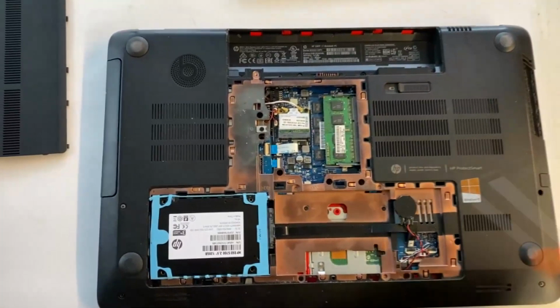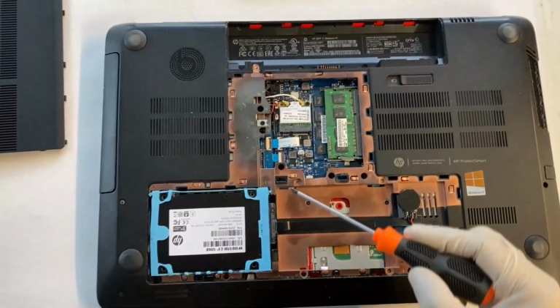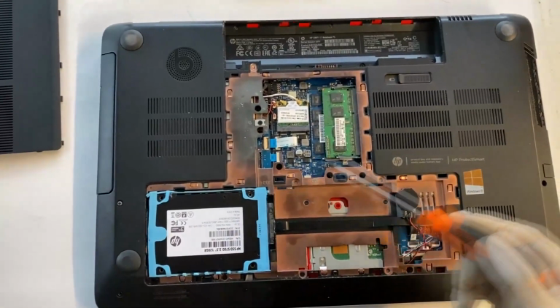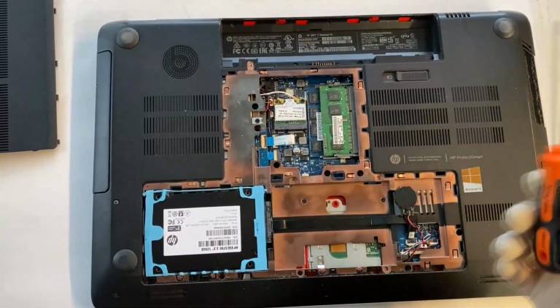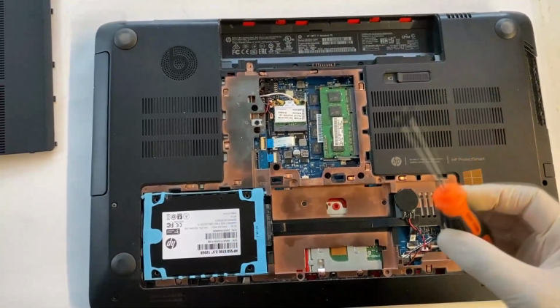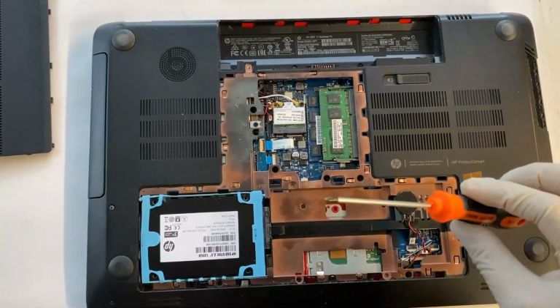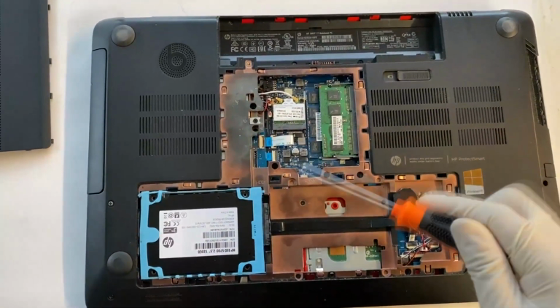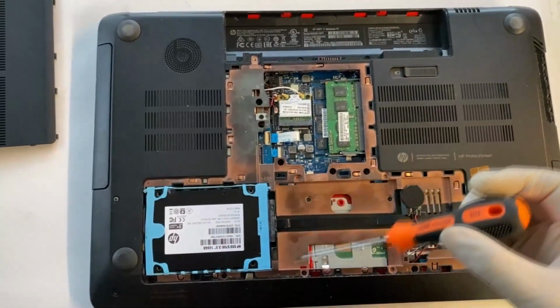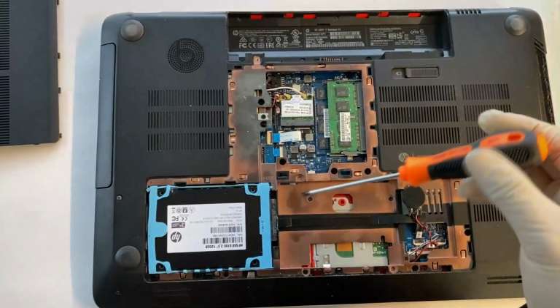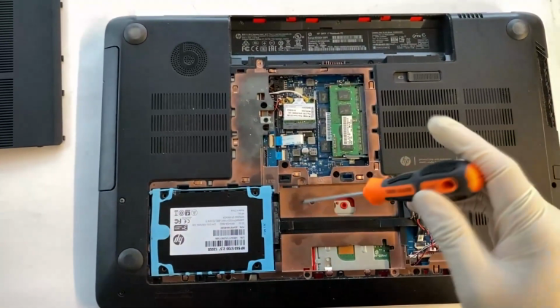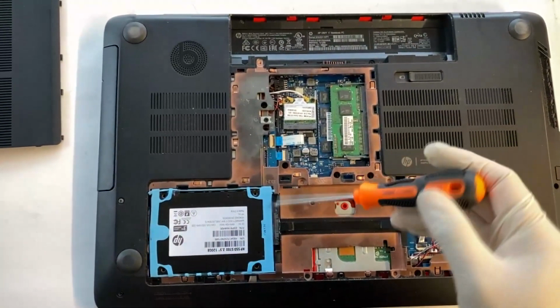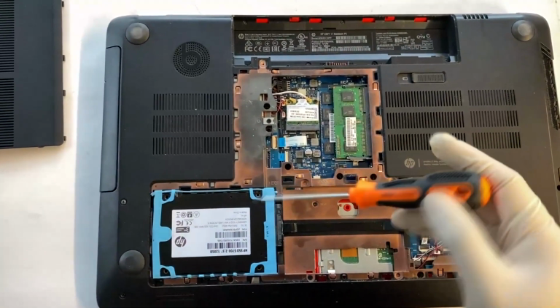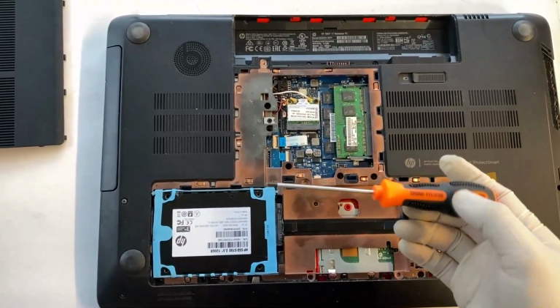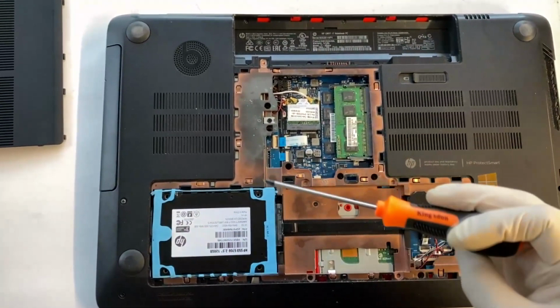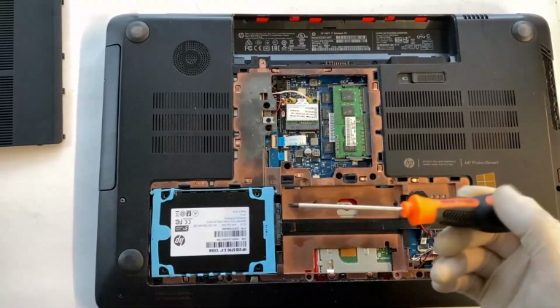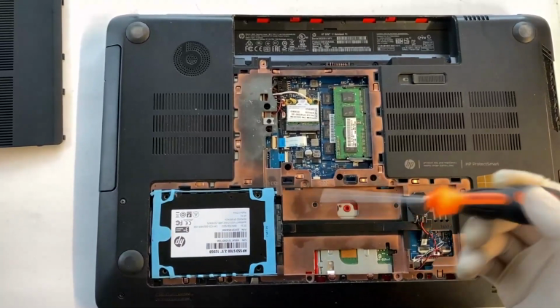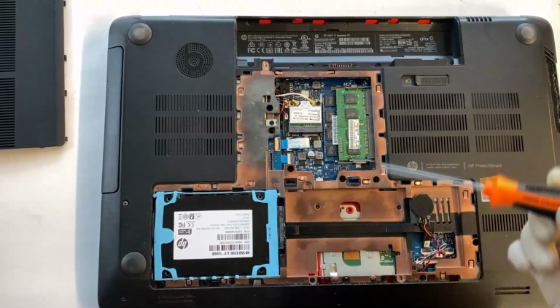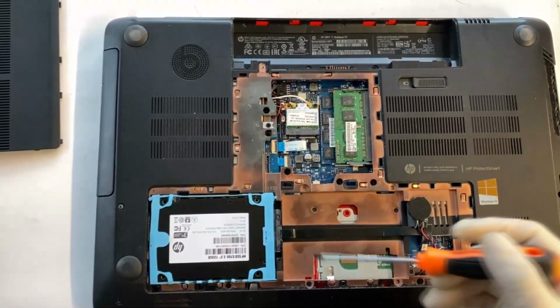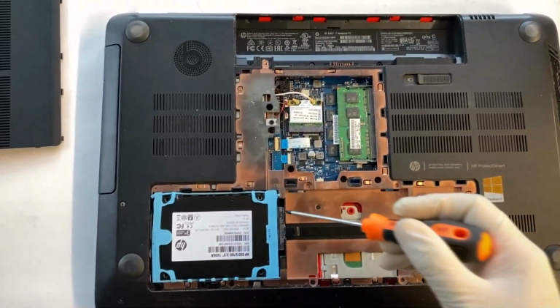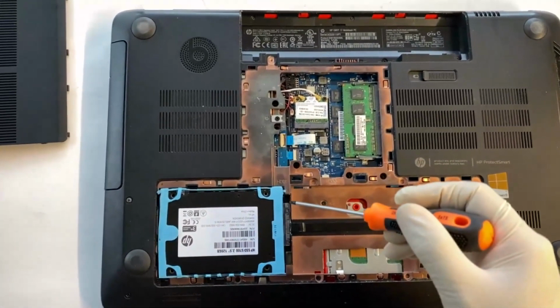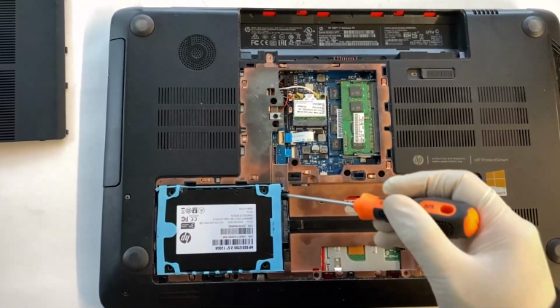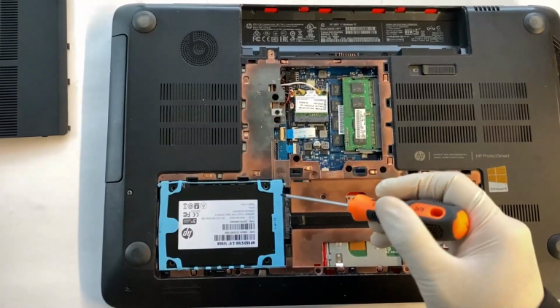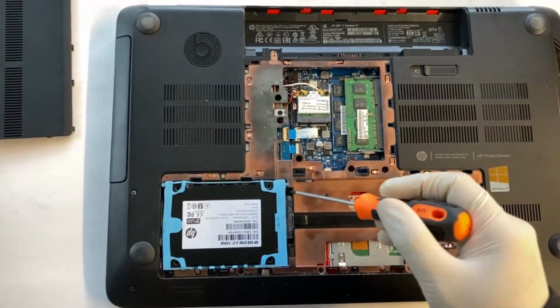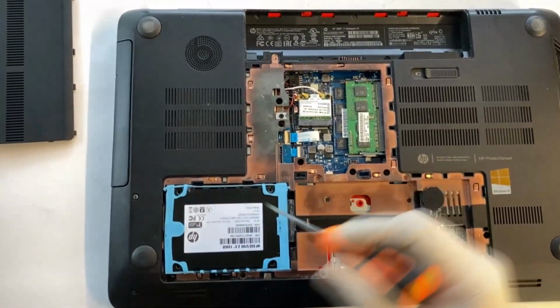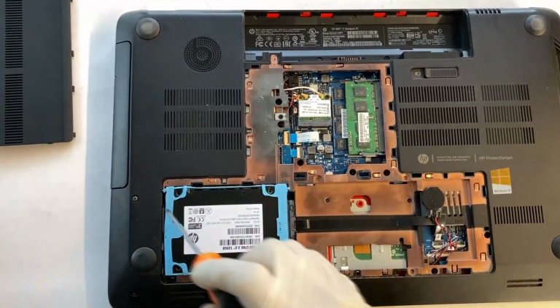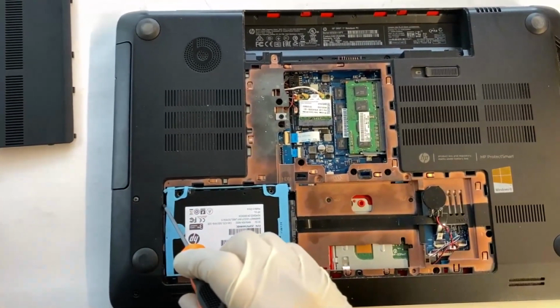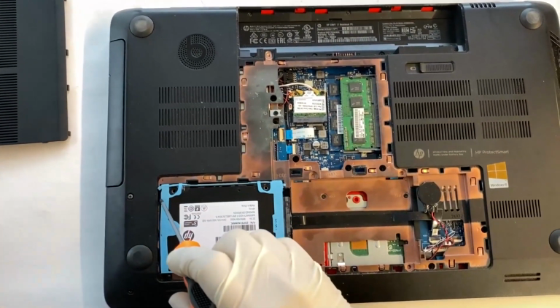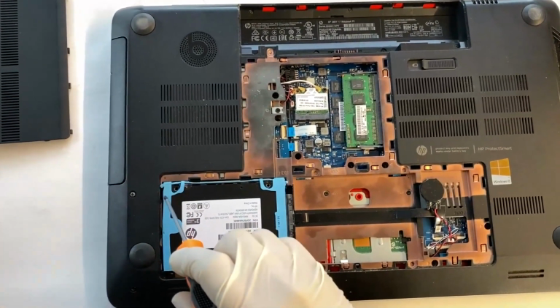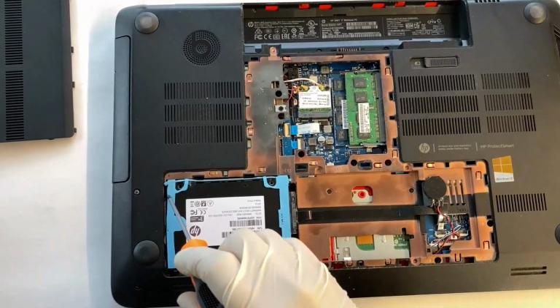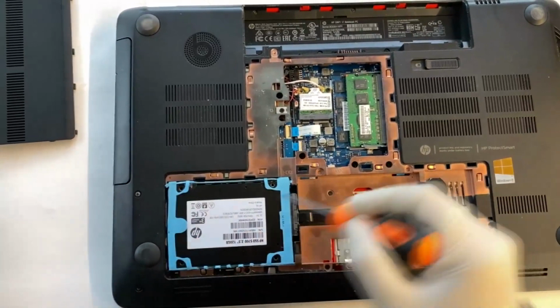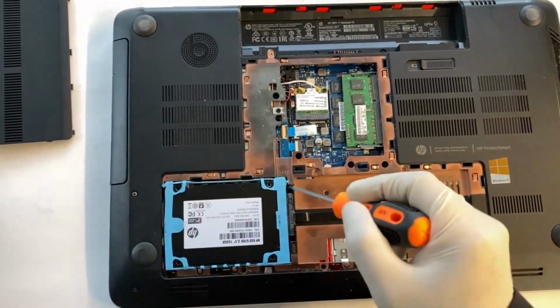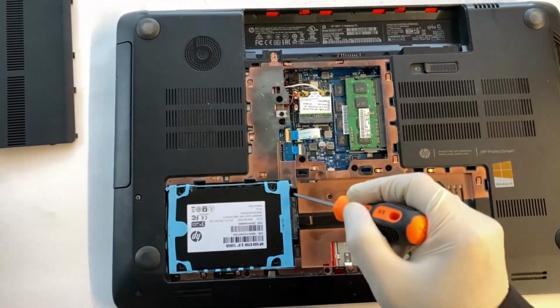For the hard drive, you need a thin plastic or metal prying tool, and then you need to pry up the hard drive from here or here.